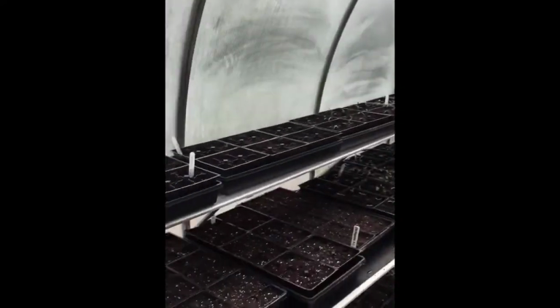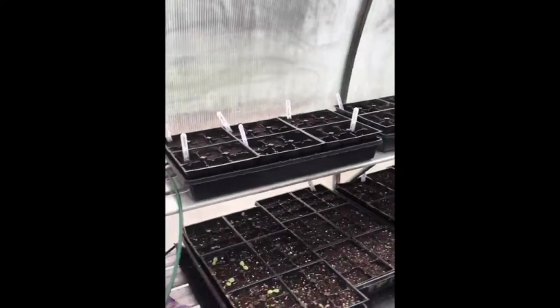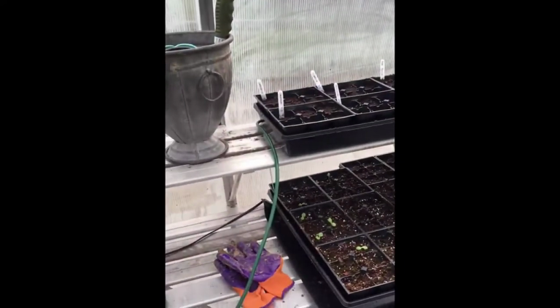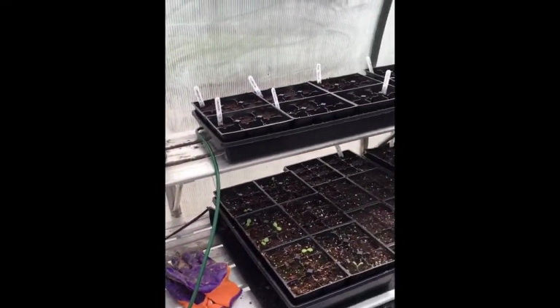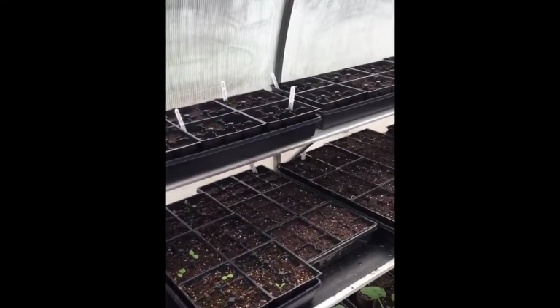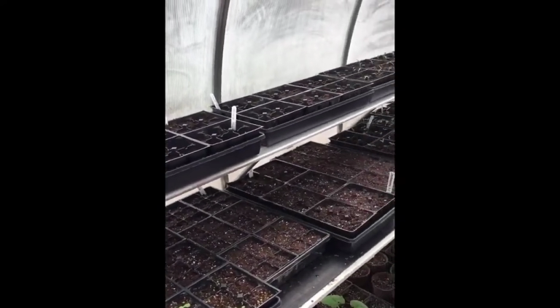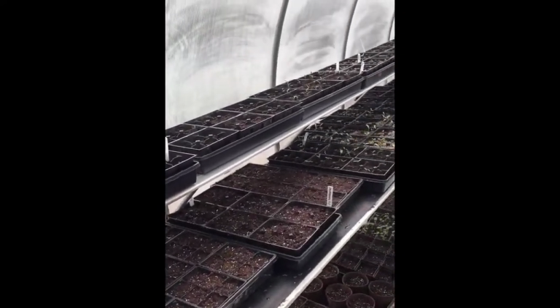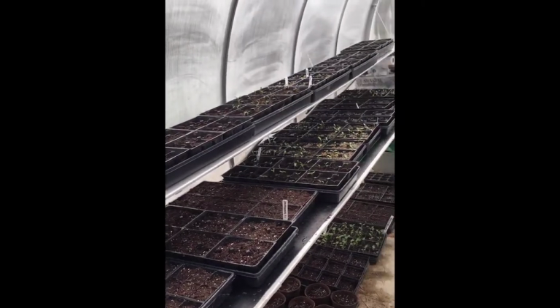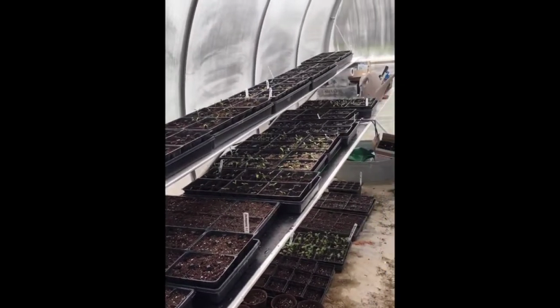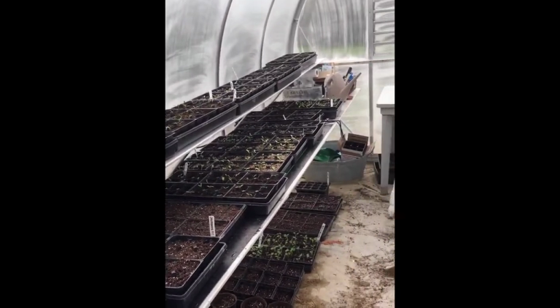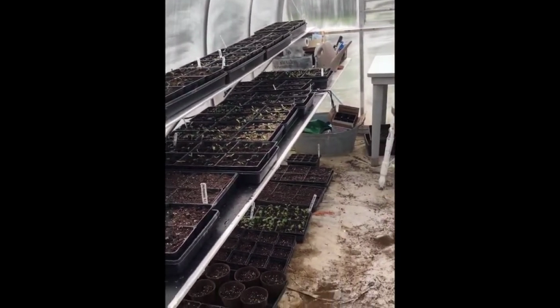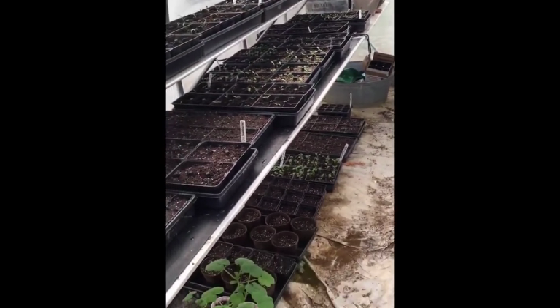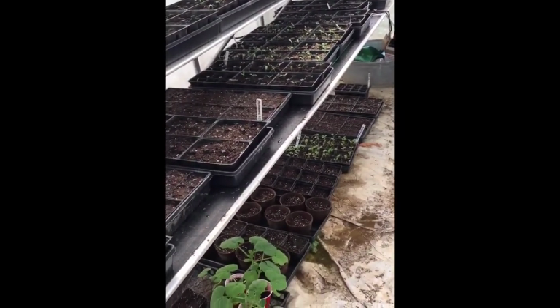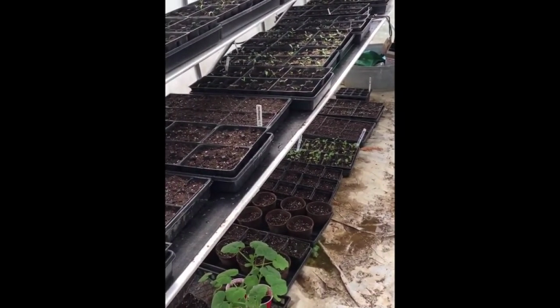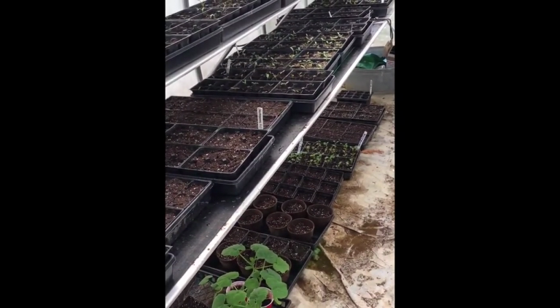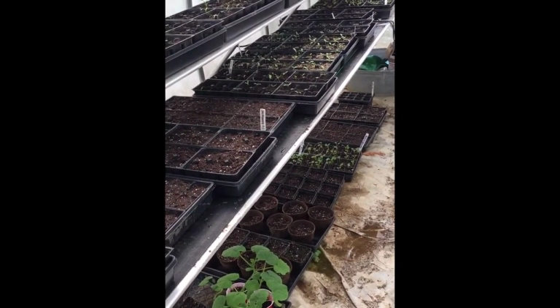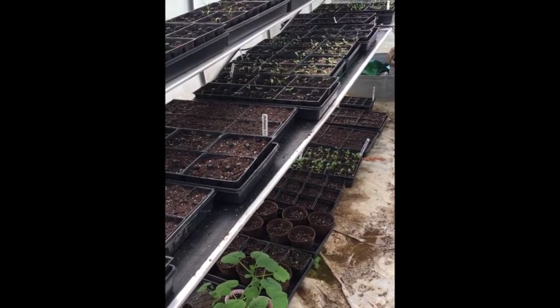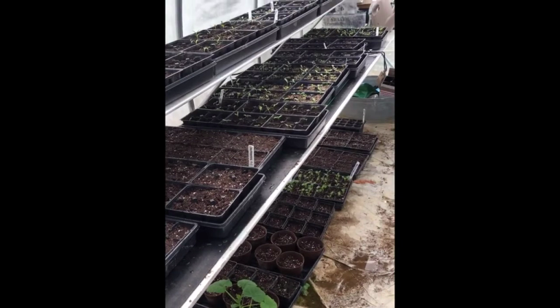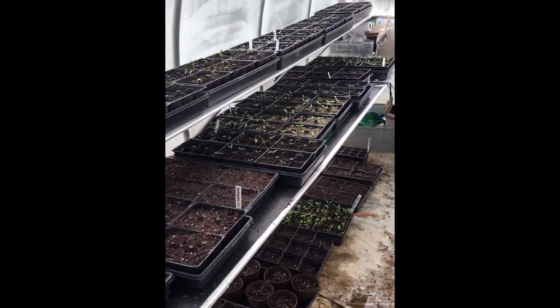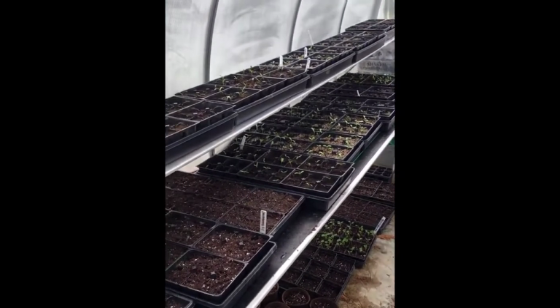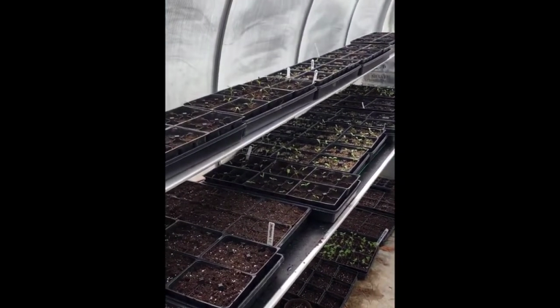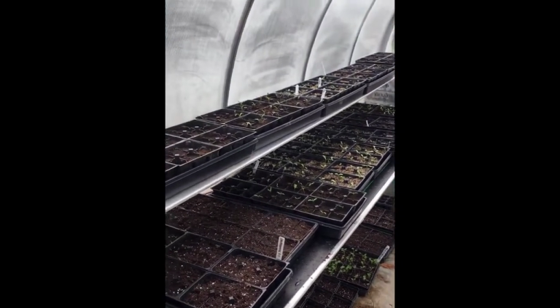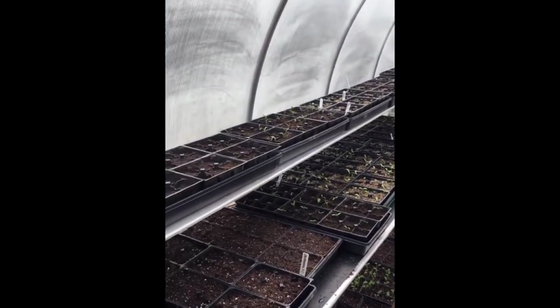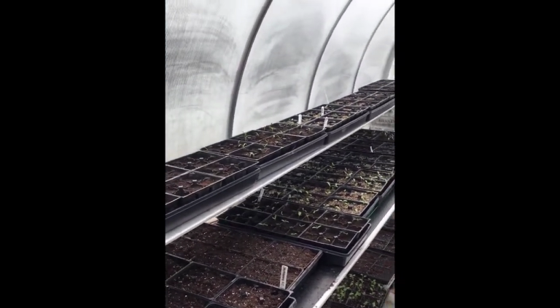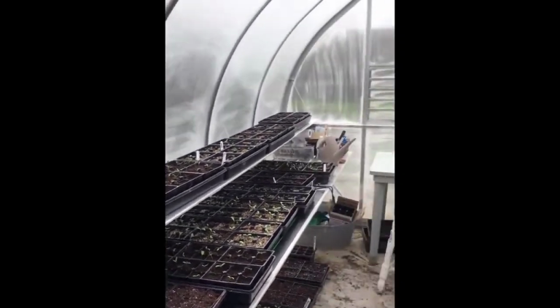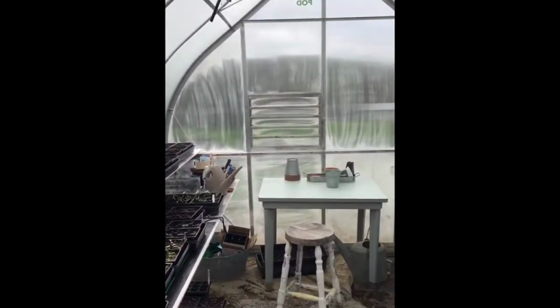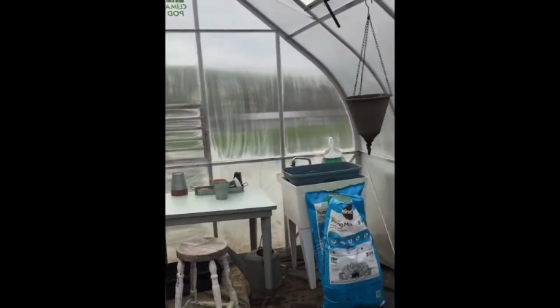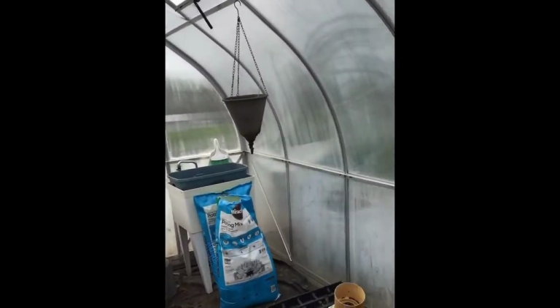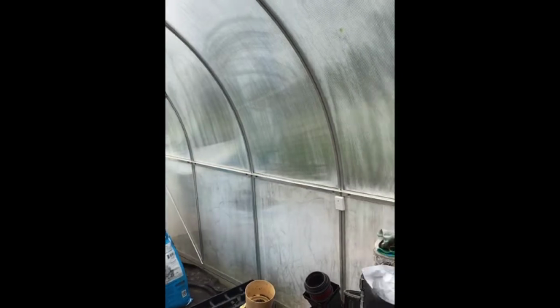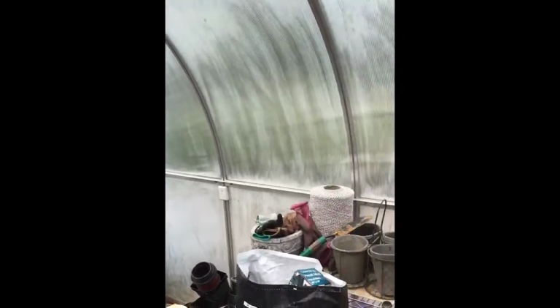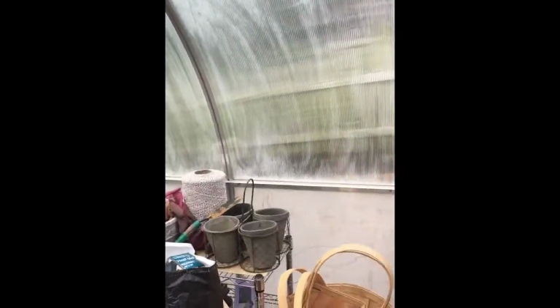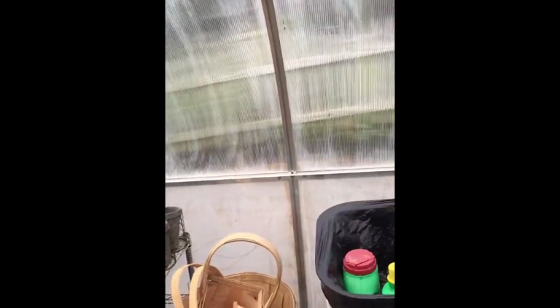Right now I have started quite a few different things. Mostly they are different plants, but what I want to show you is my greenhouse is 8 by 14 and I have run out of room.